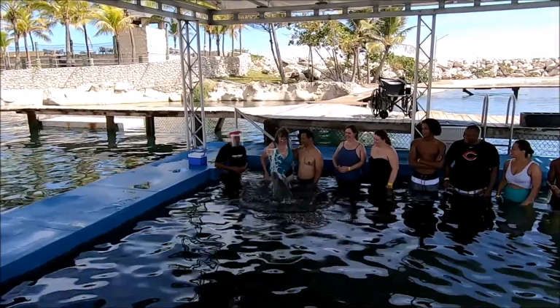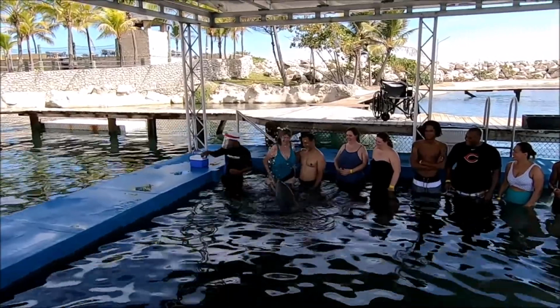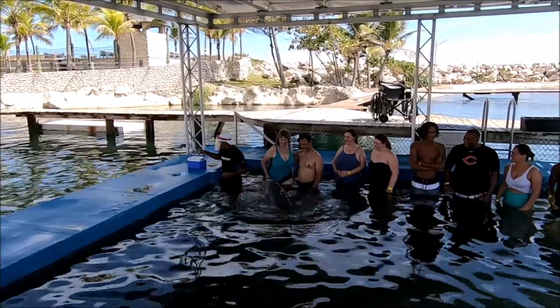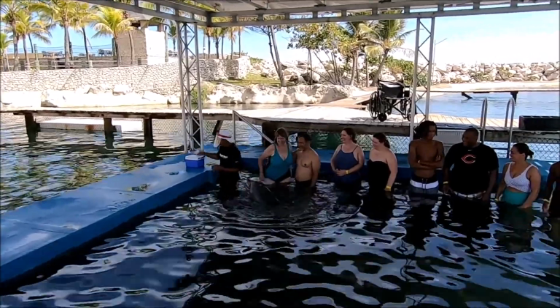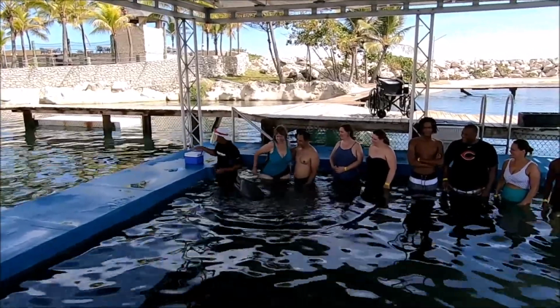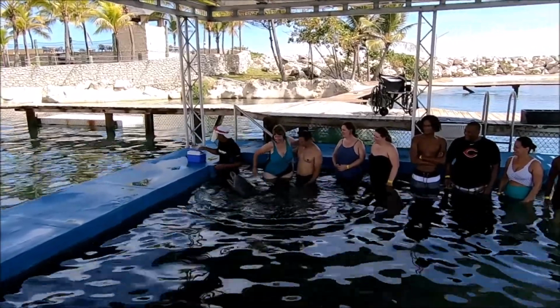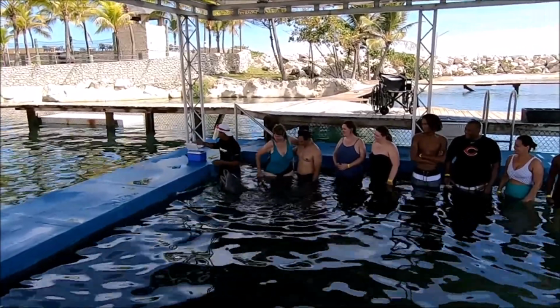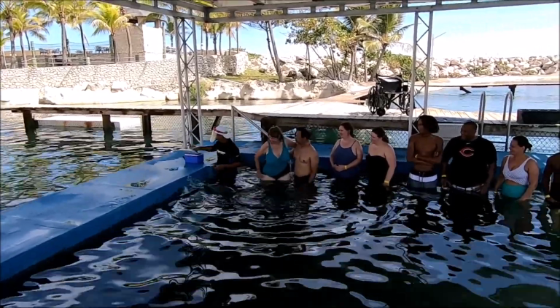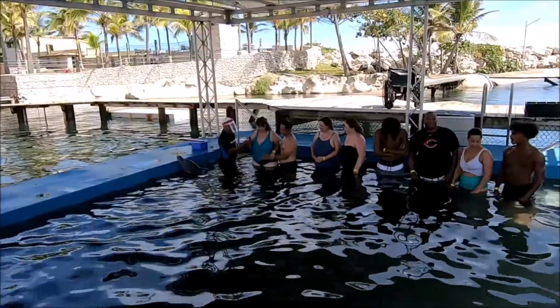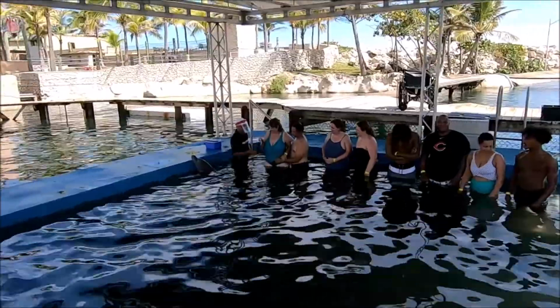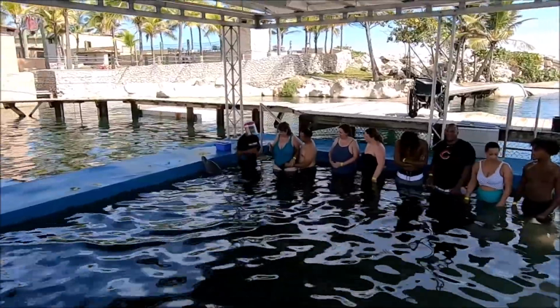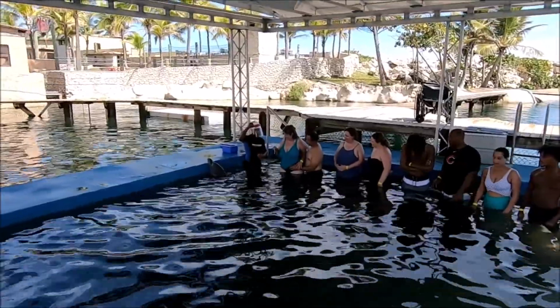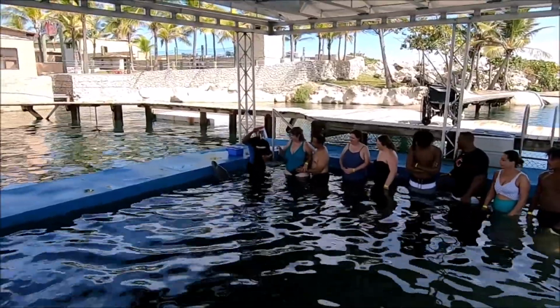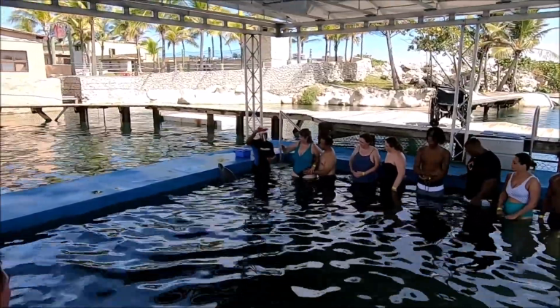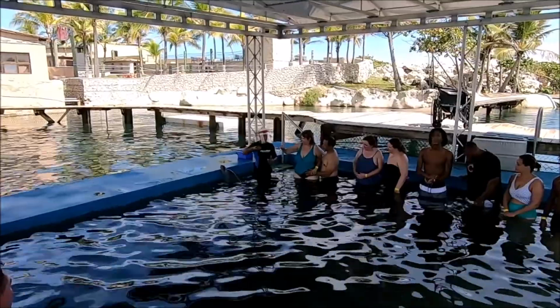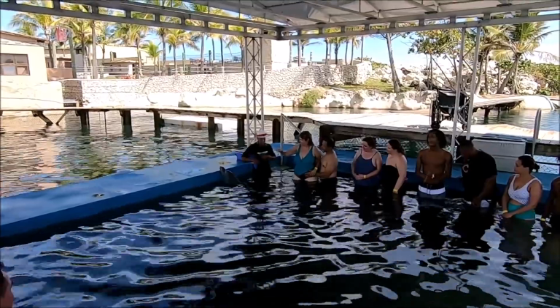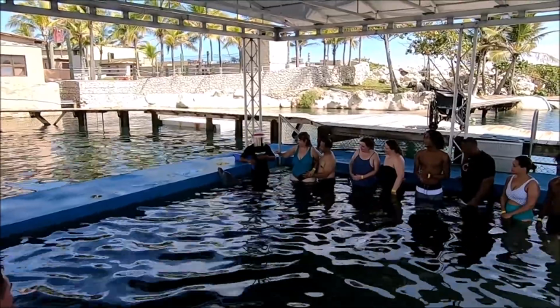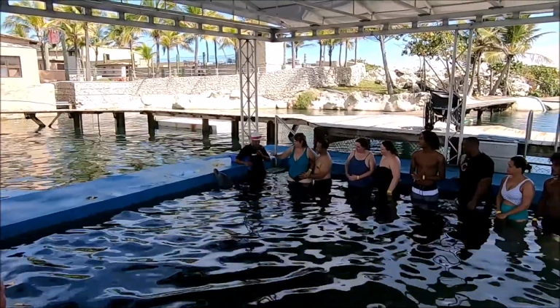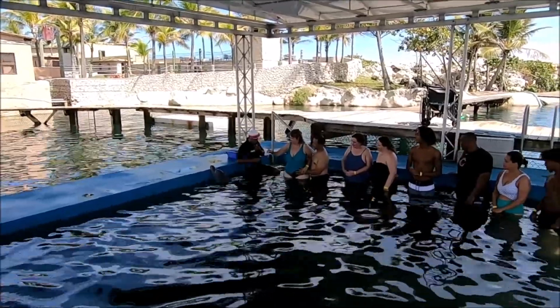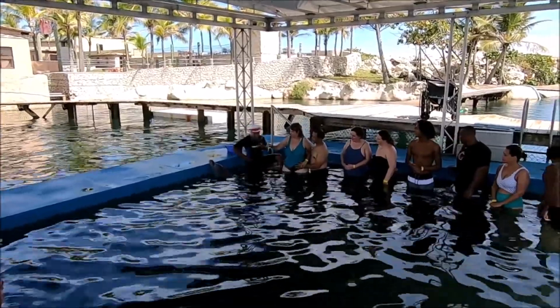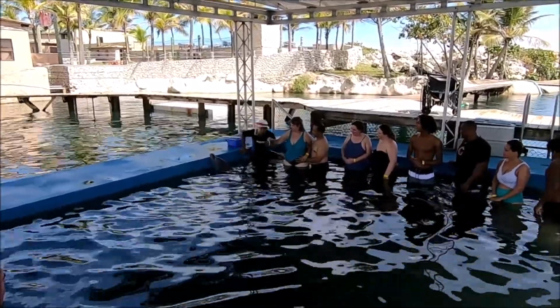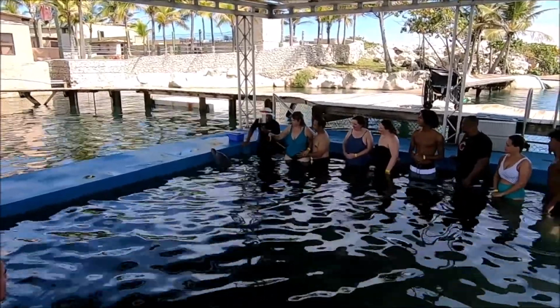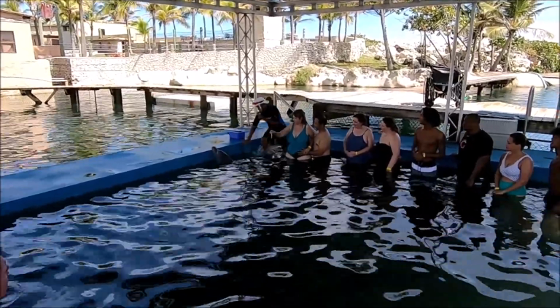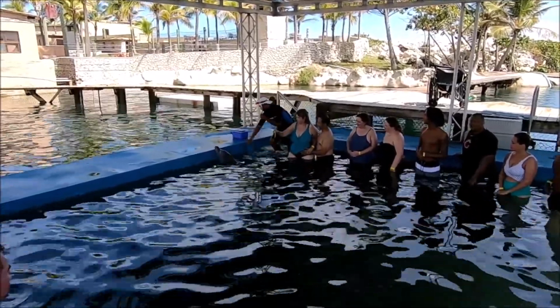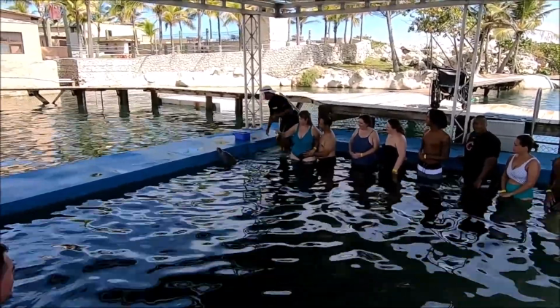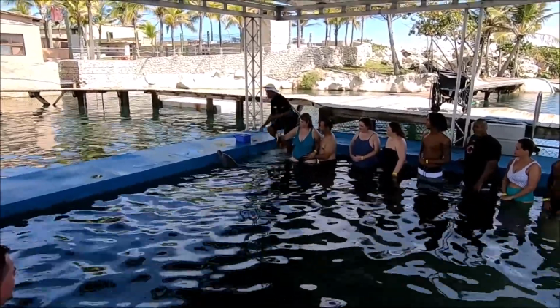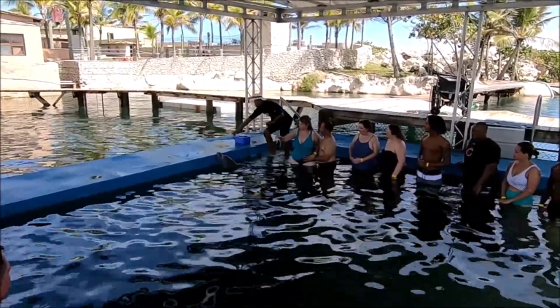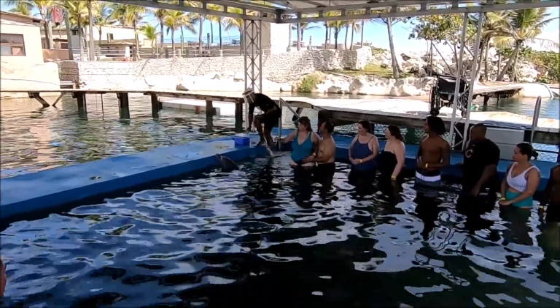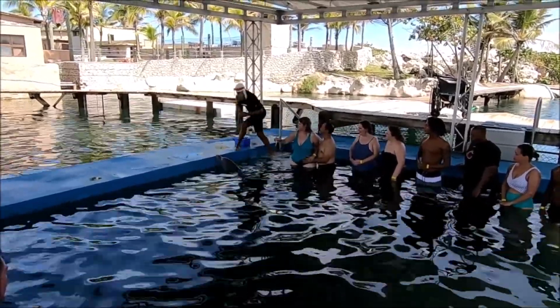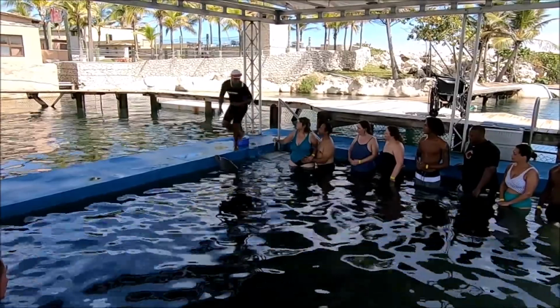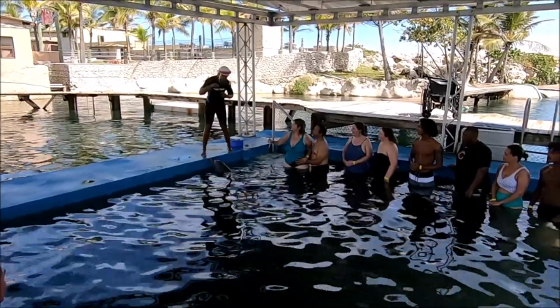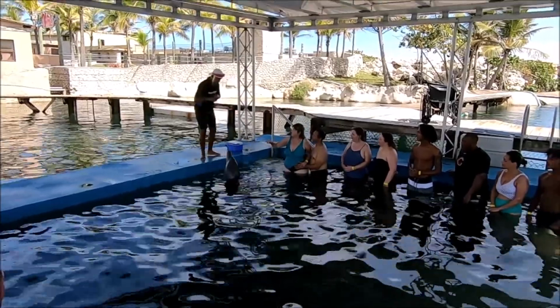I mentioned in my diving video that I did see a dolphin as soon as I went into the water, but it was swimming away and nobody else saw it but me — so I guess it didn't happen, you know how that goes.